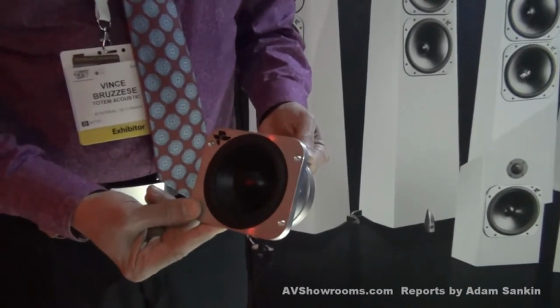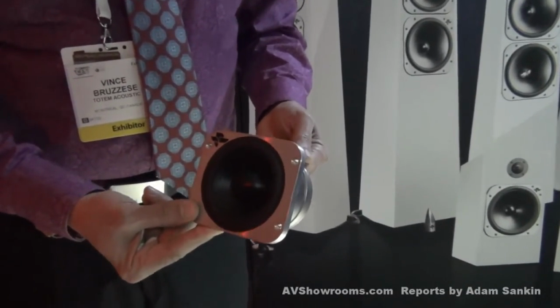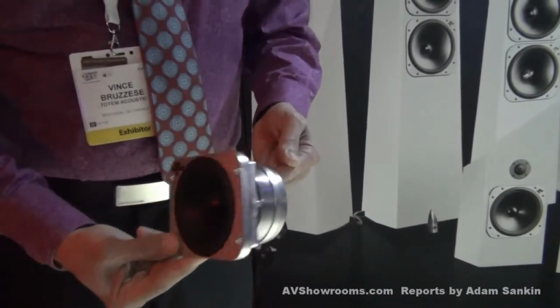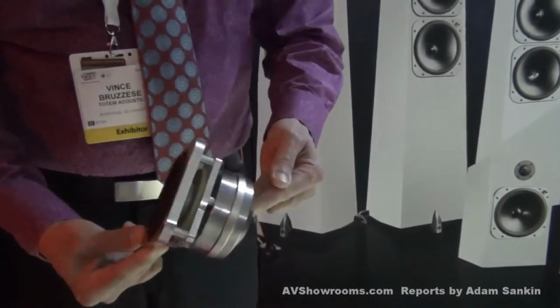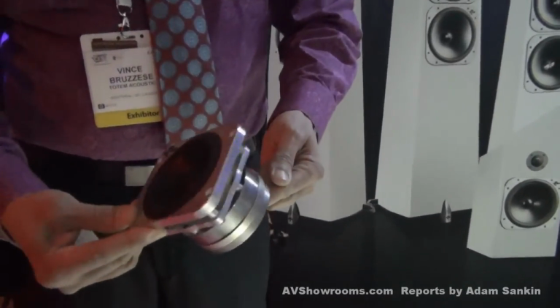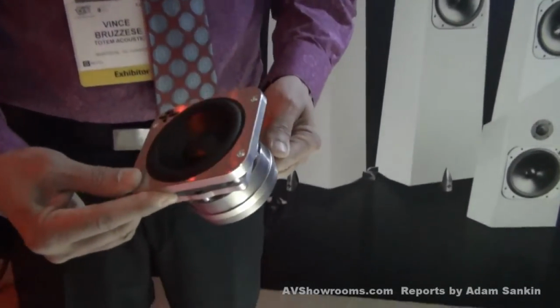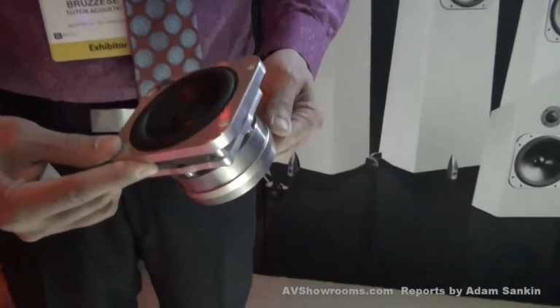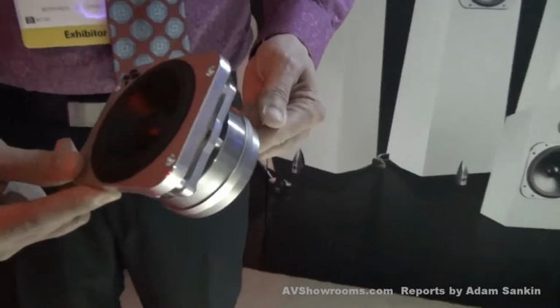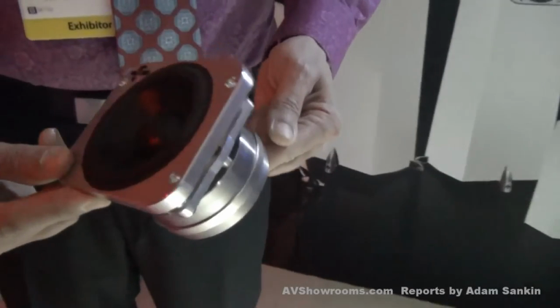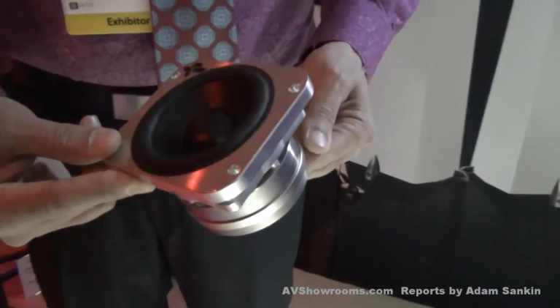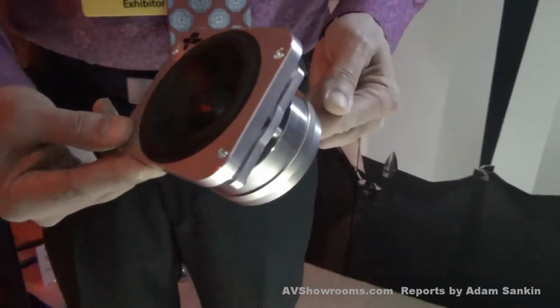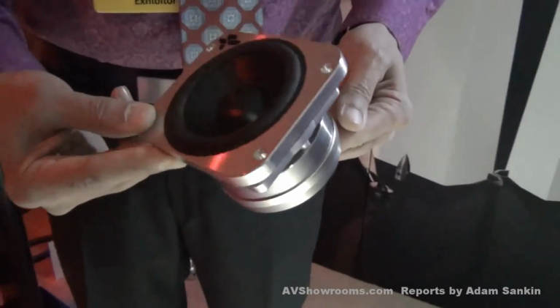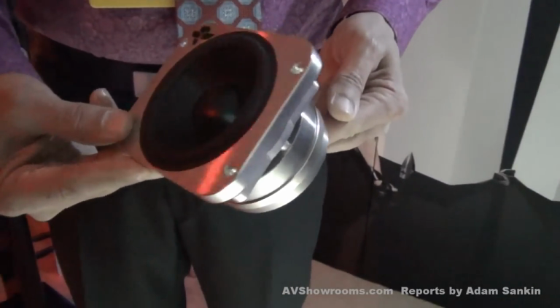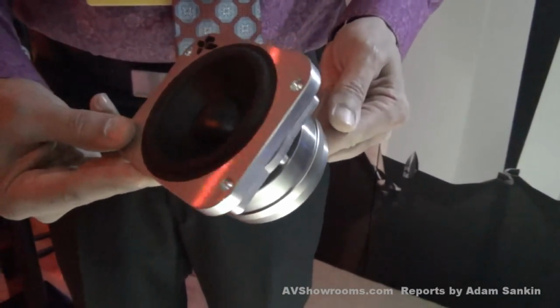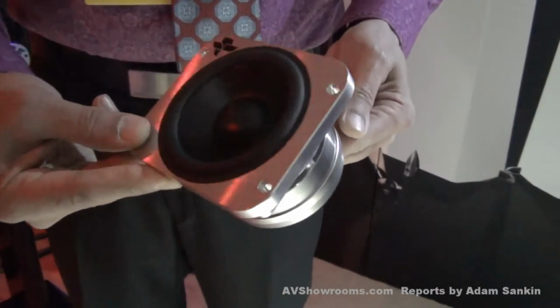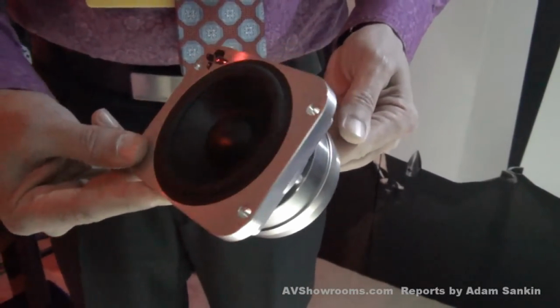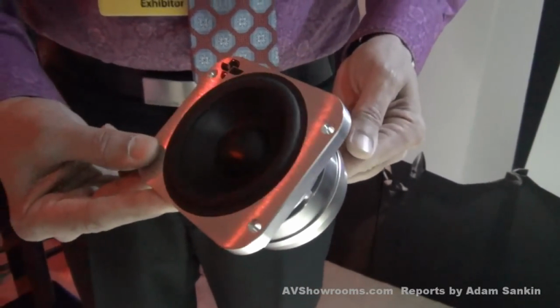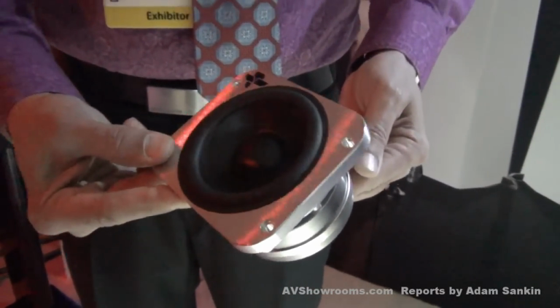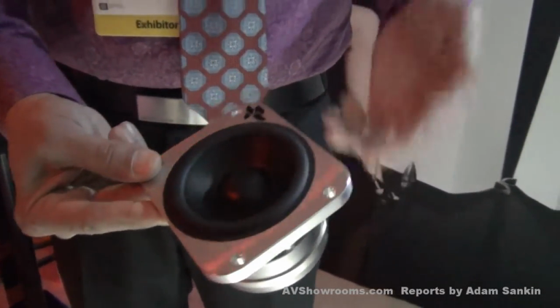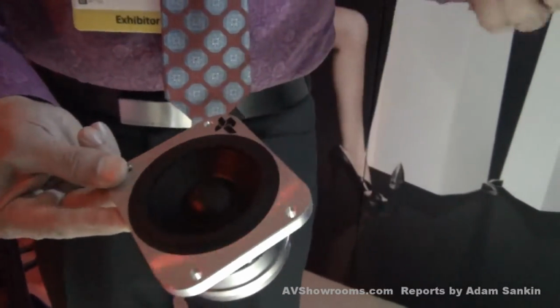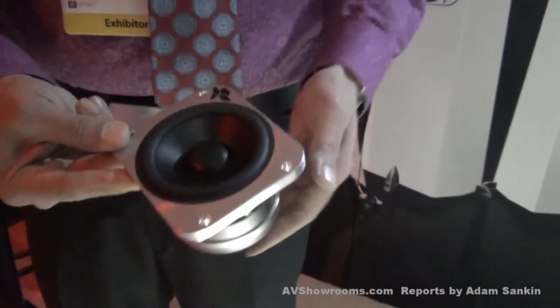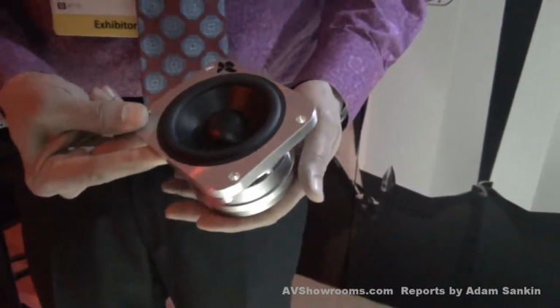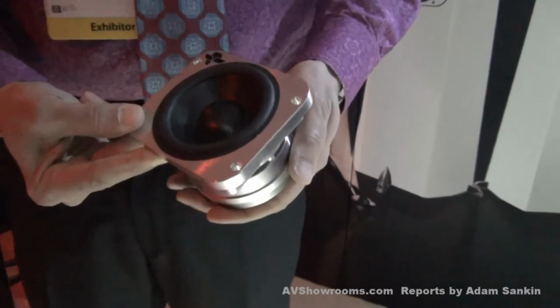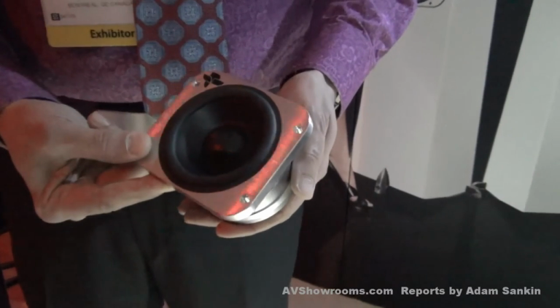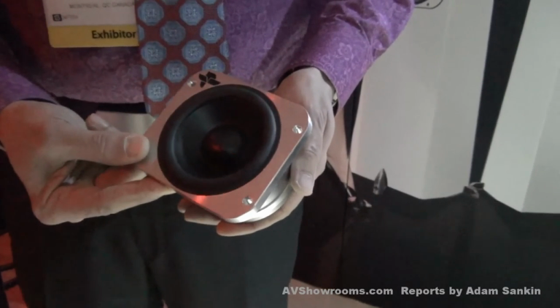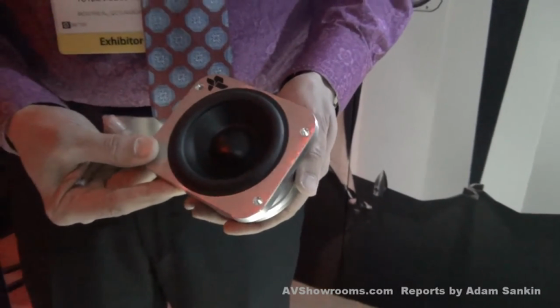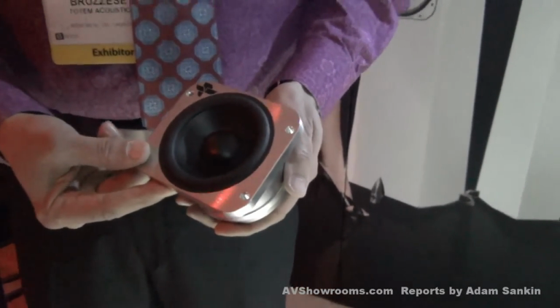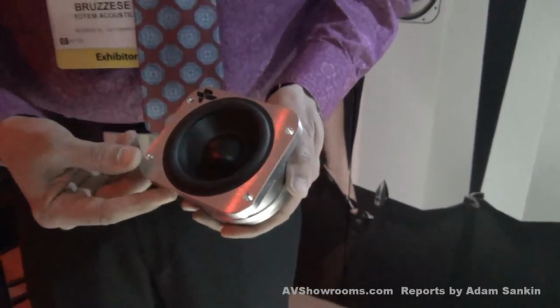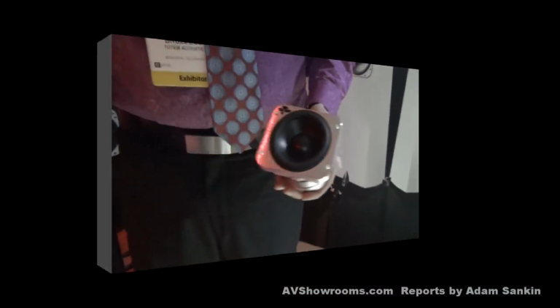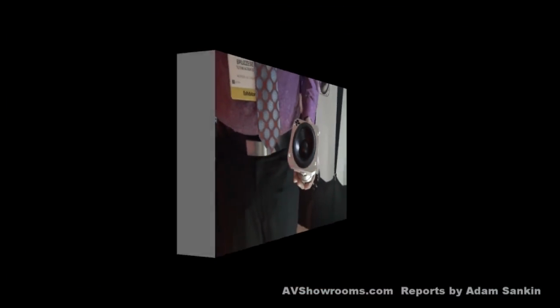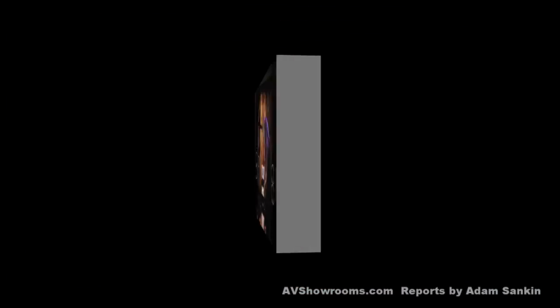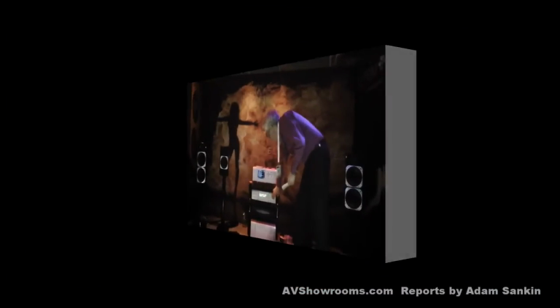These are little works of art, built with the same quality one would find in a Breguet or Rolex watch, and we put this into speakers that are extremely affordable.